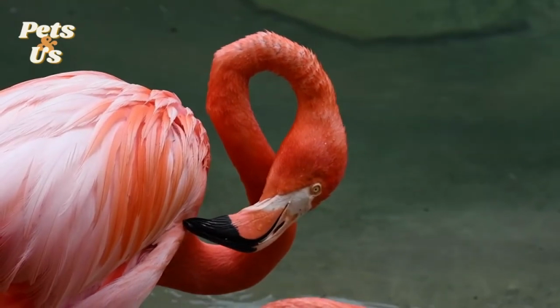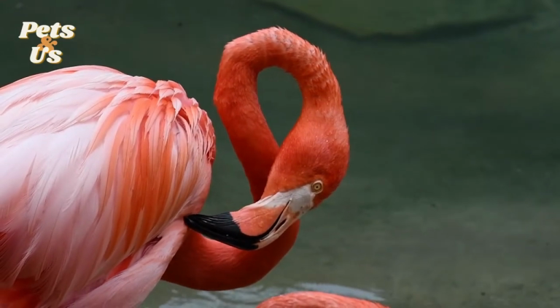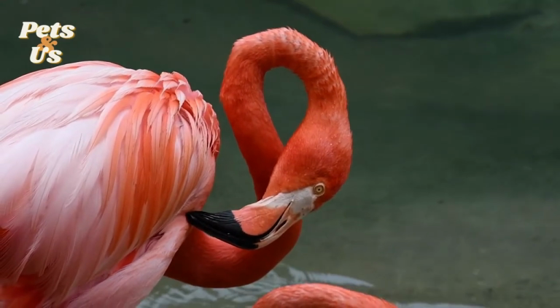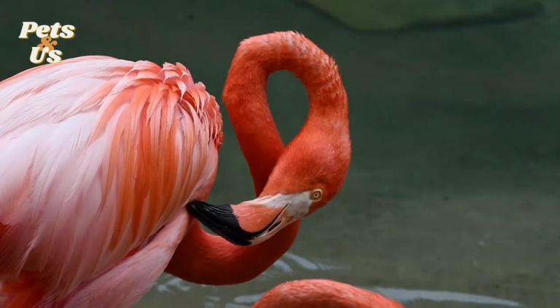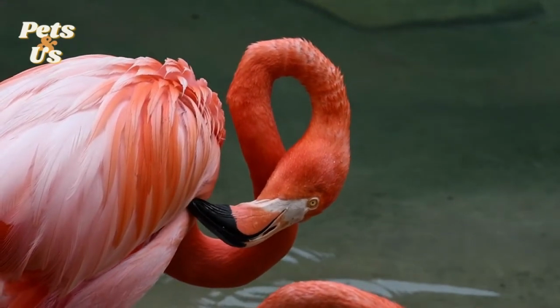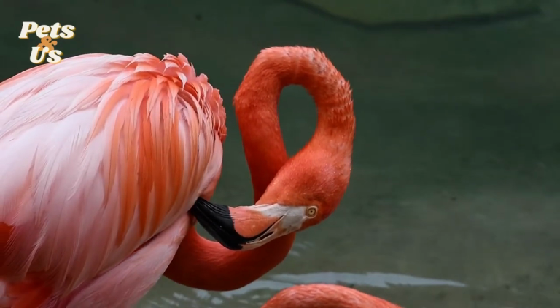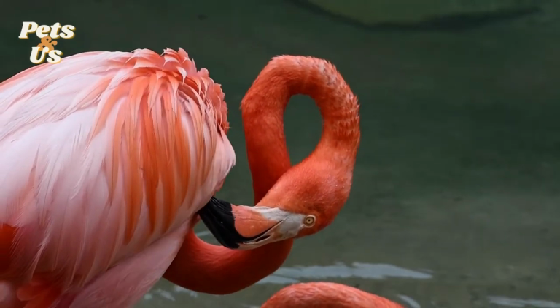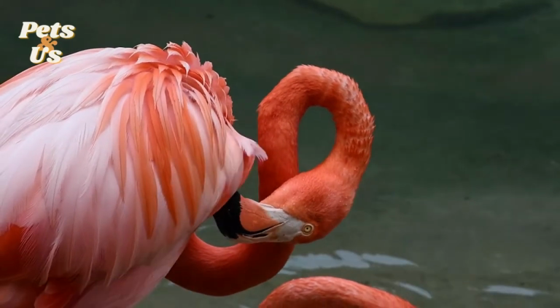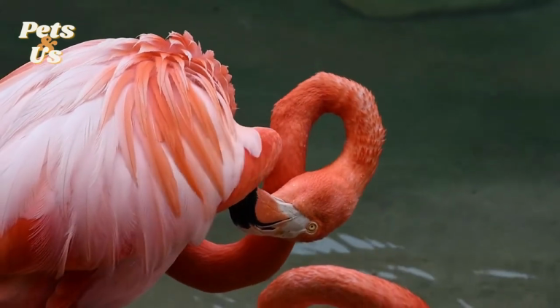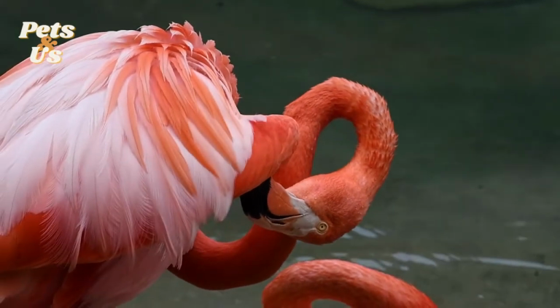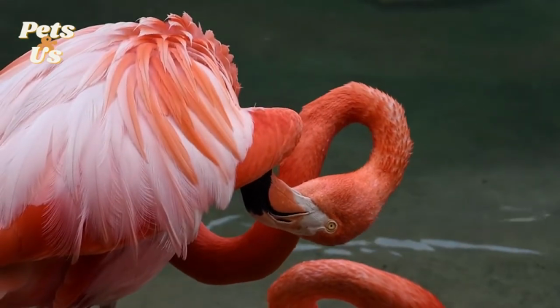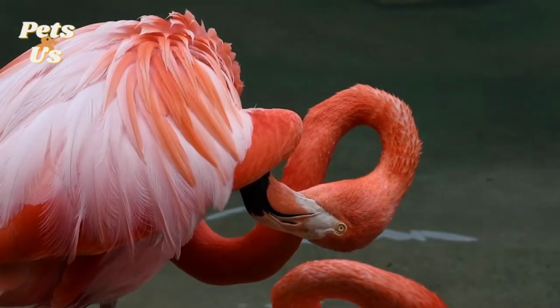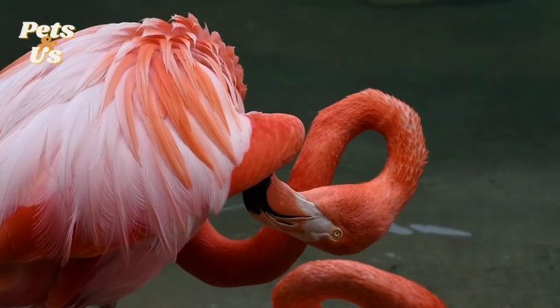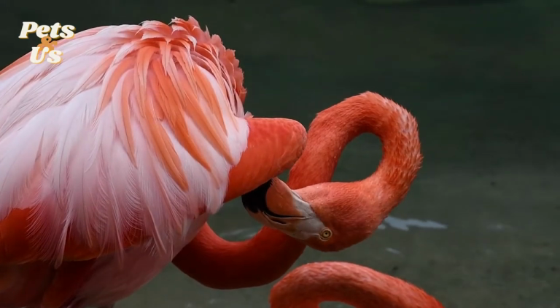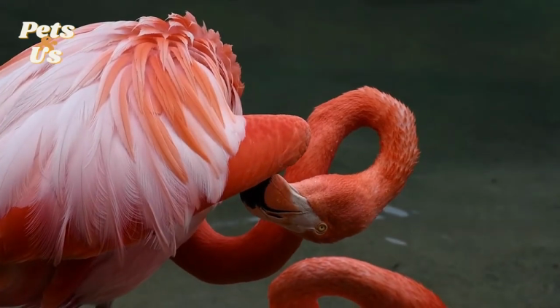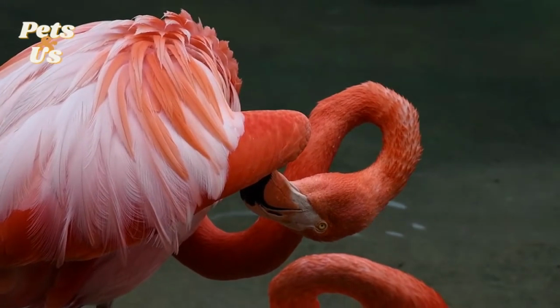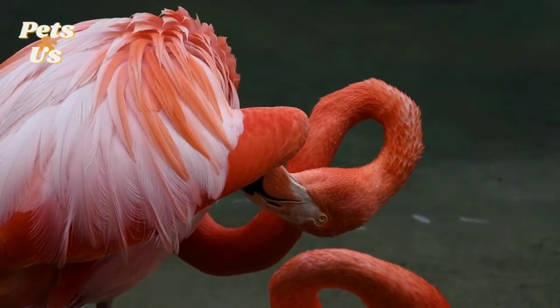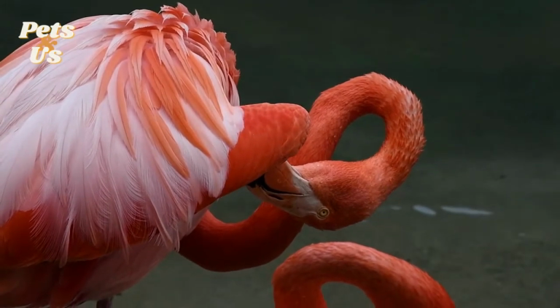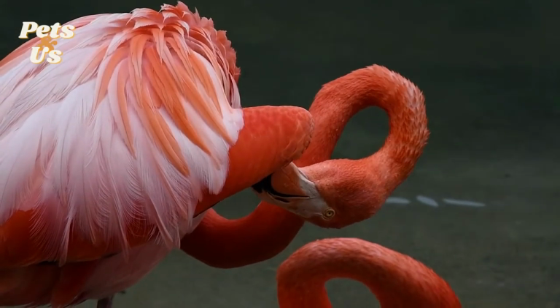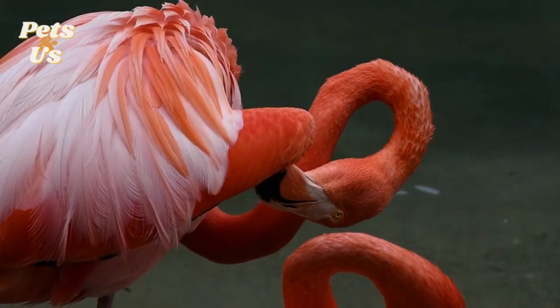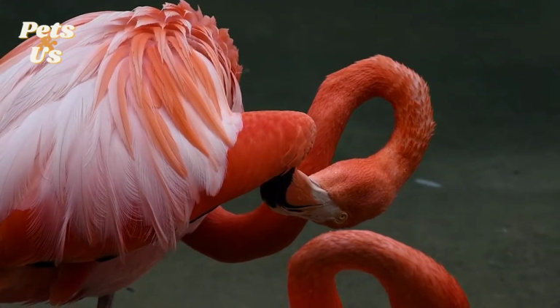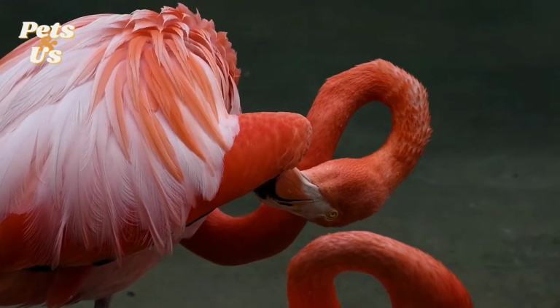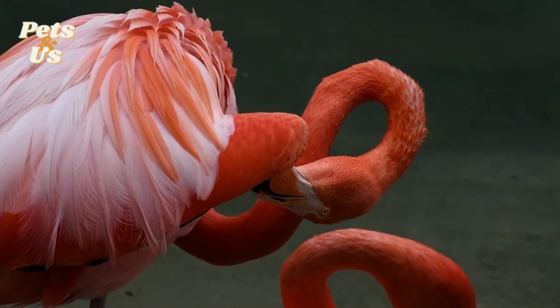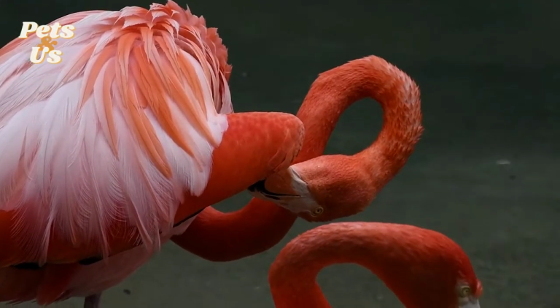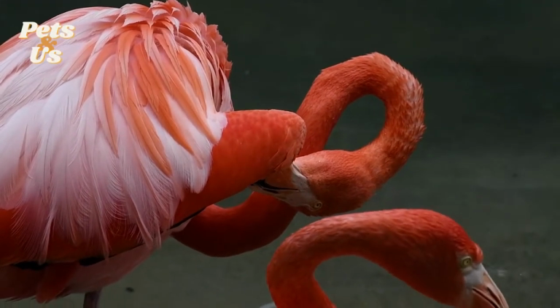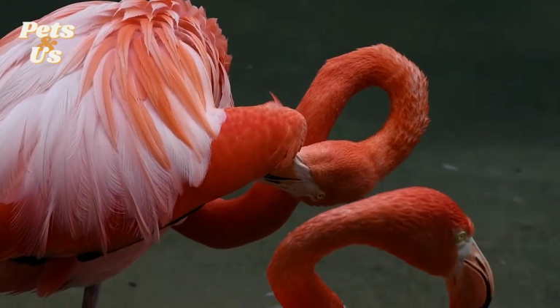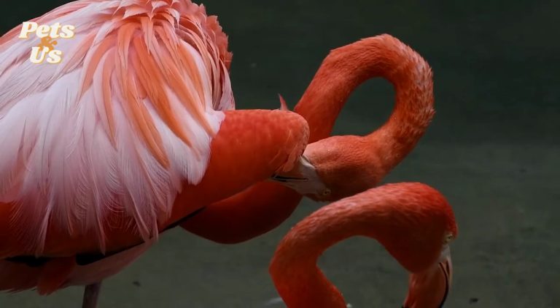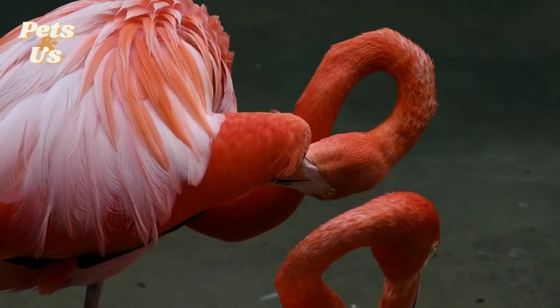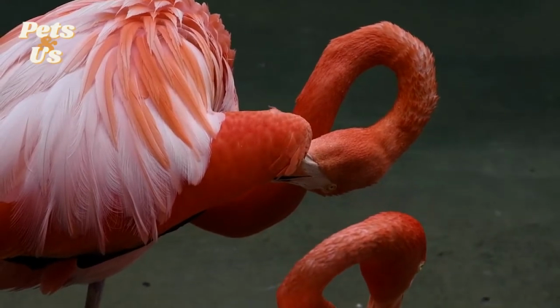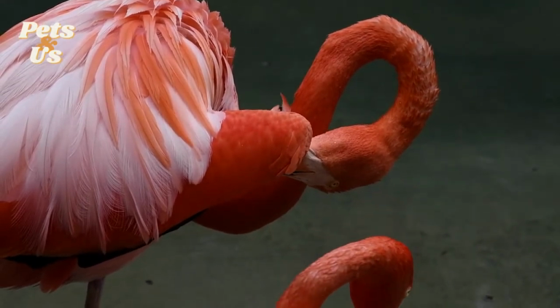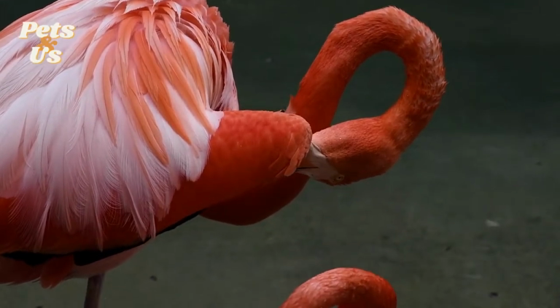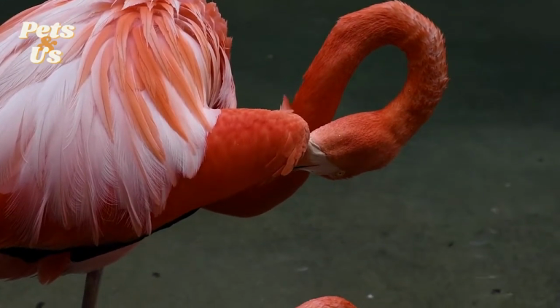Flamingos spend an average of 15 to 30% of their day cleaning their feathers. Flamingos will rest on one leg and lift the other out of the water to prevent loss of body heat from the cold water.